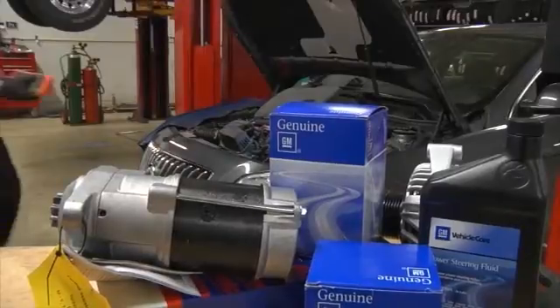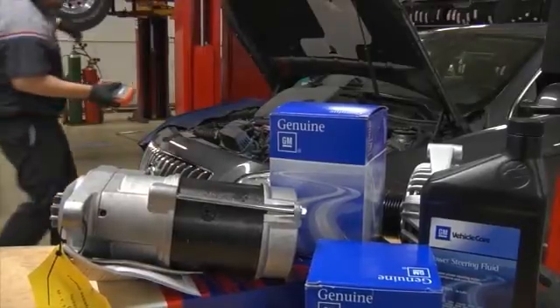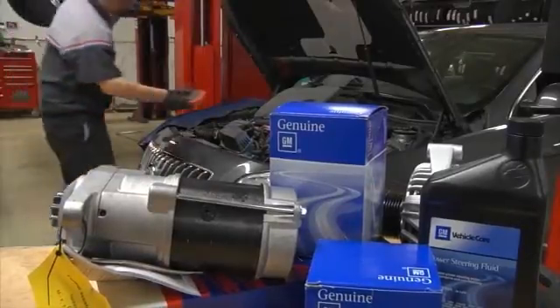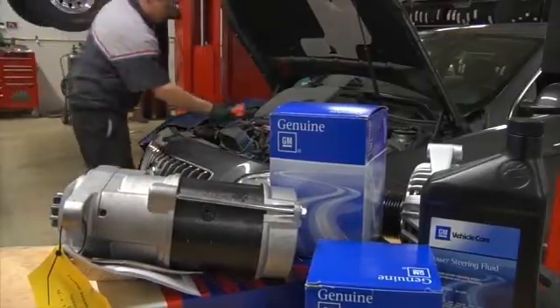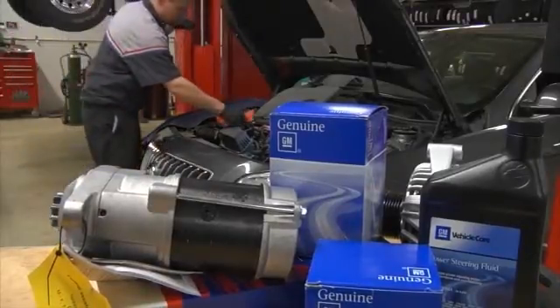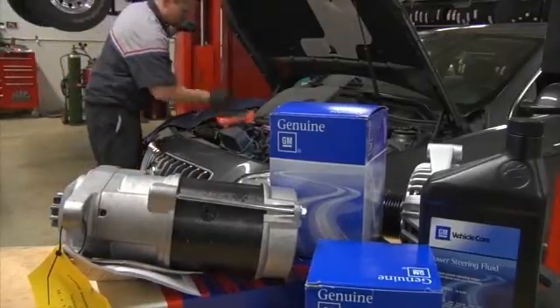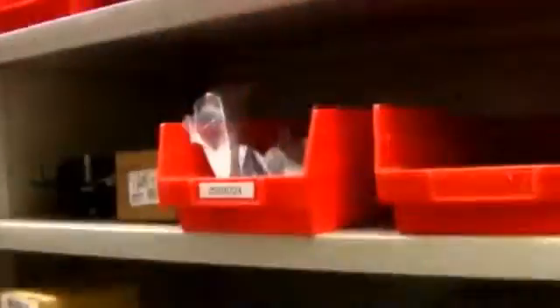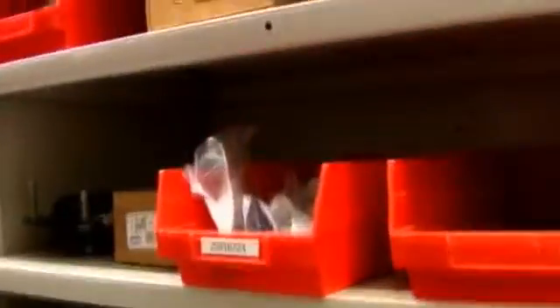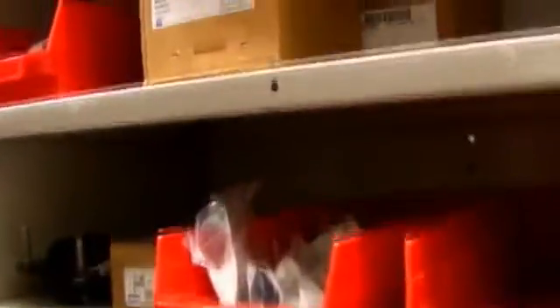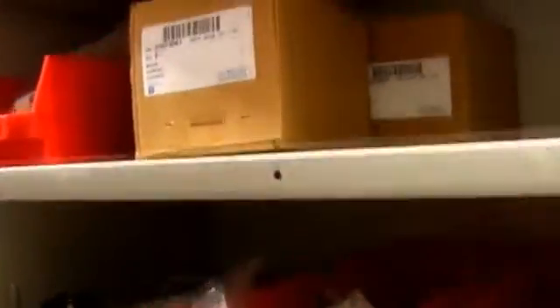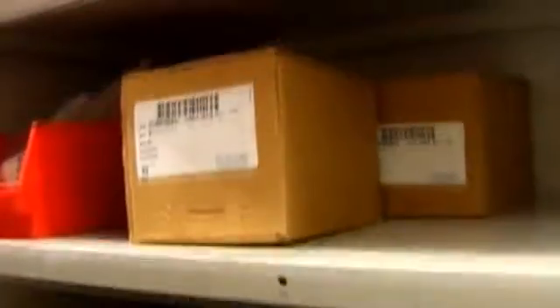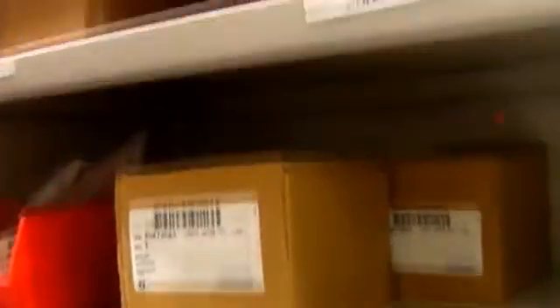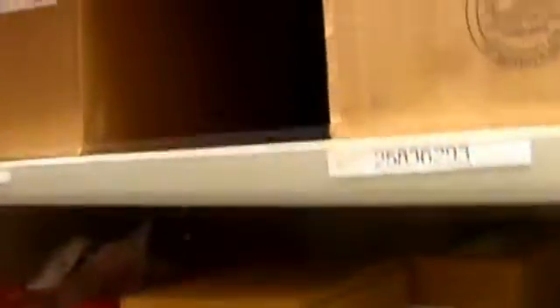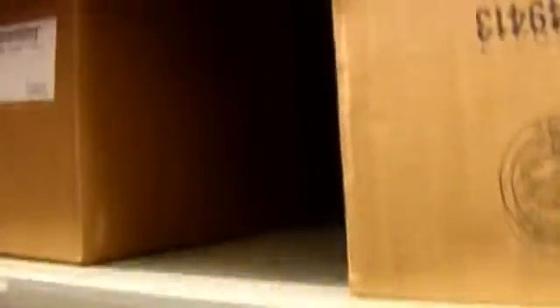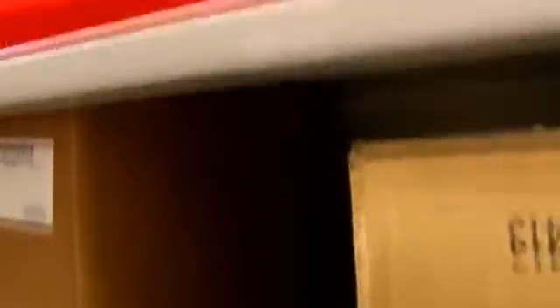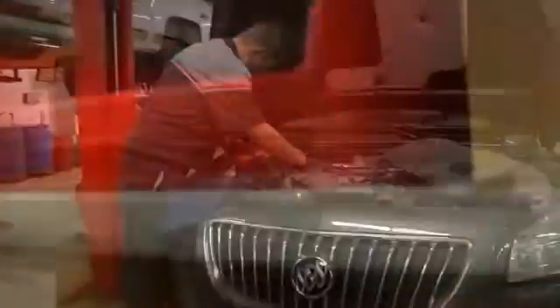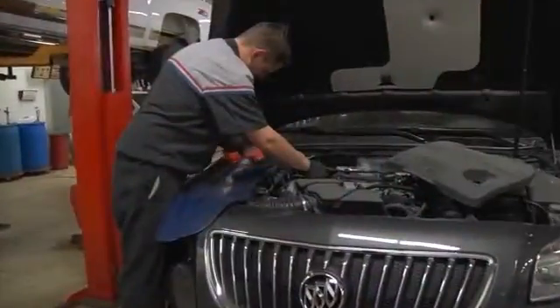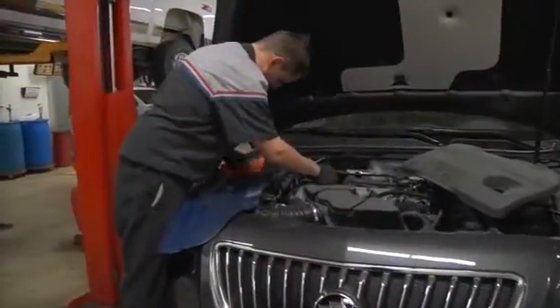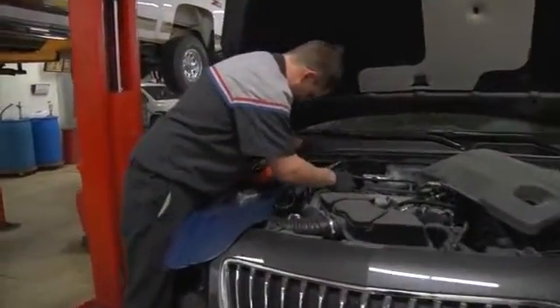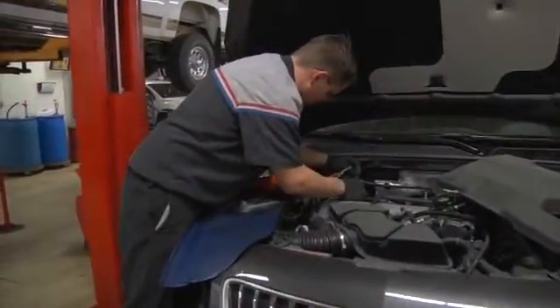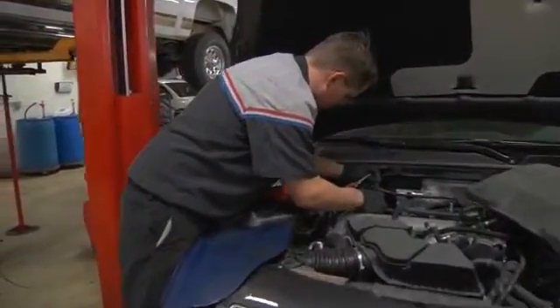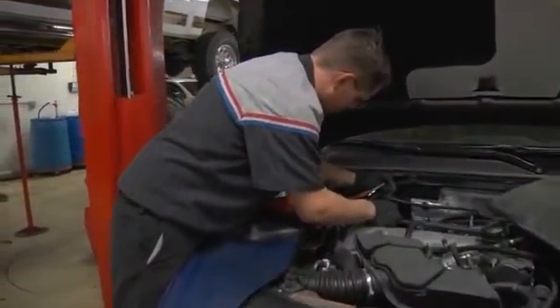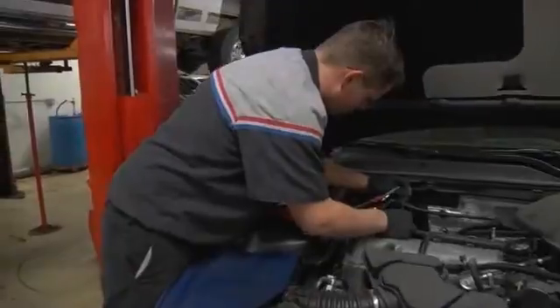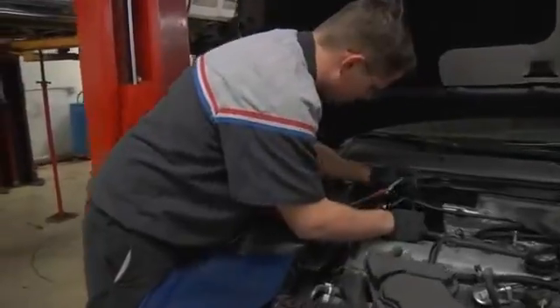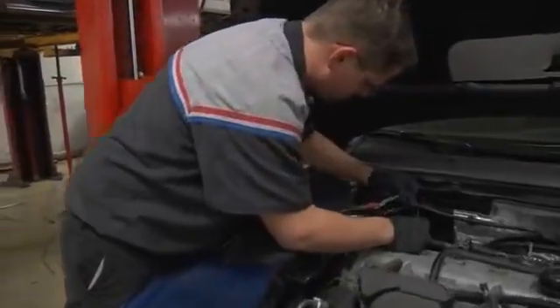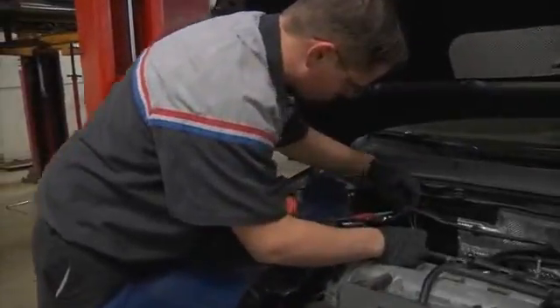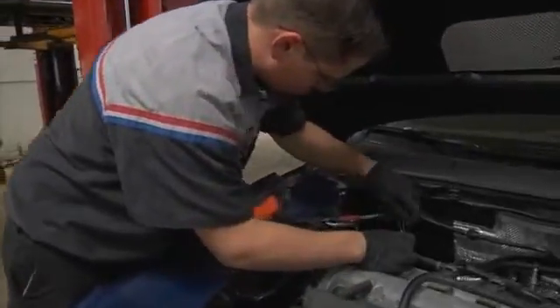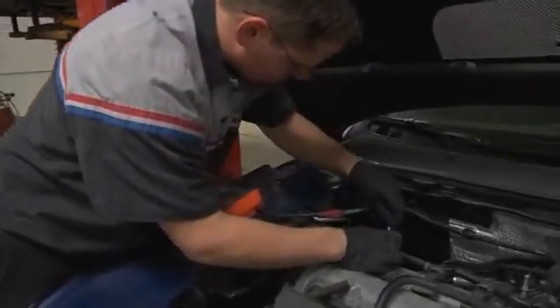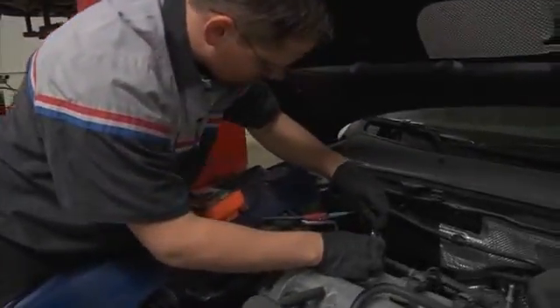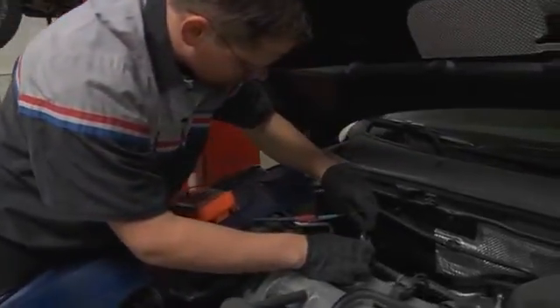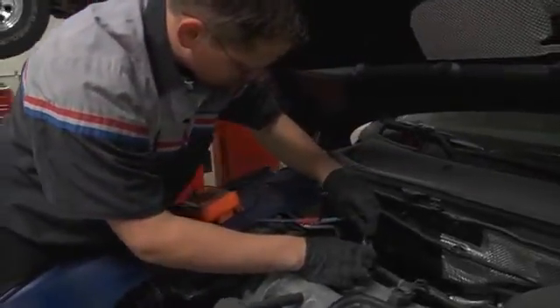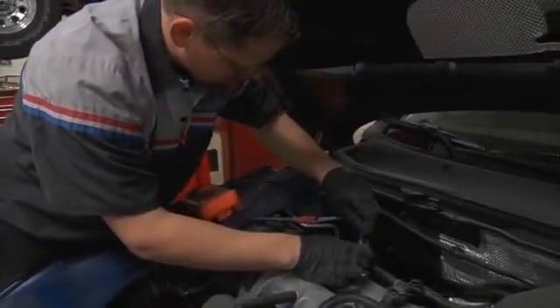OEM parts are specifically designed for your vehicle and built according to specifications provided by the manufacturer. Typically, they're easier to choose because you don't have to worry about assessing the quality of different brands. Also, there's a great assurance of quality with OEM parts and most are backed by a one-year warranty.